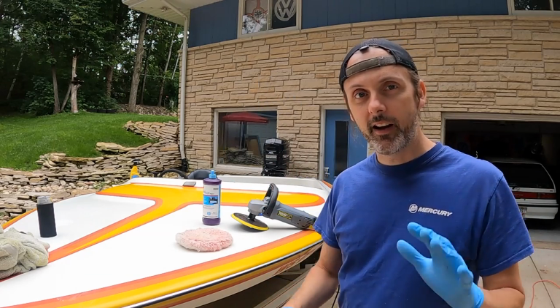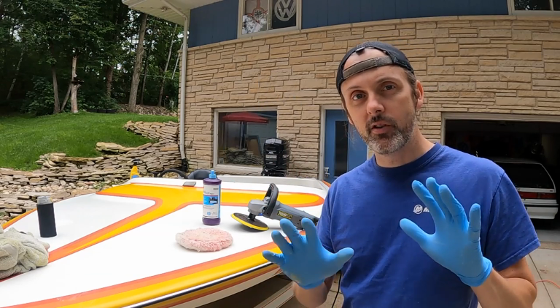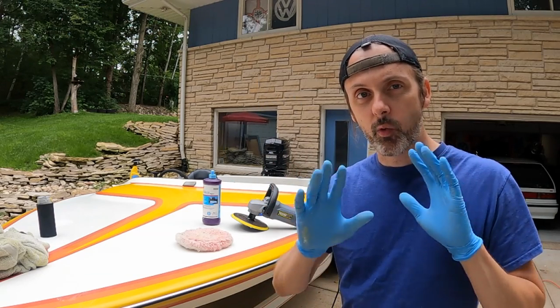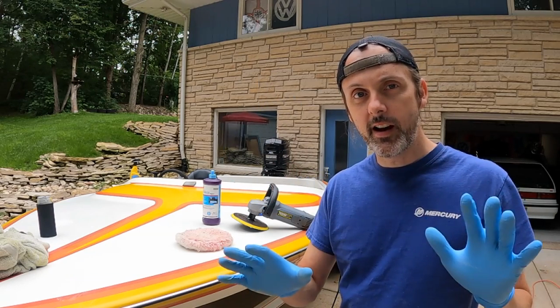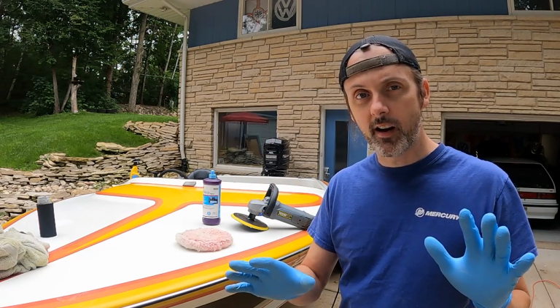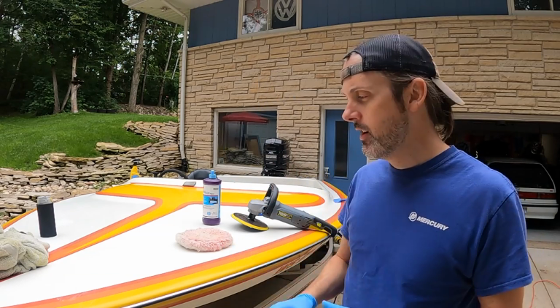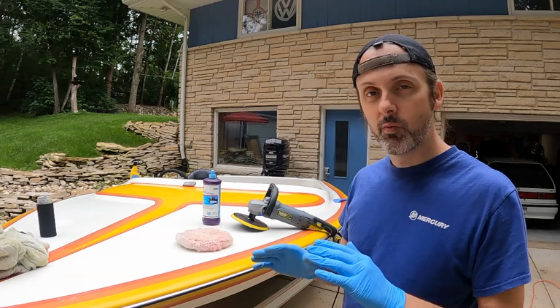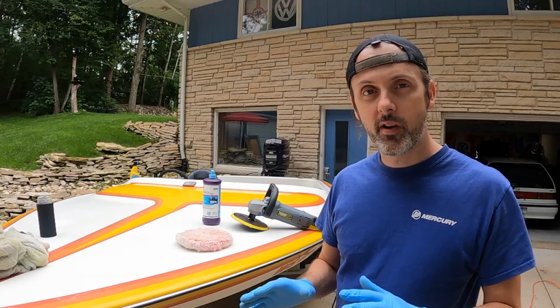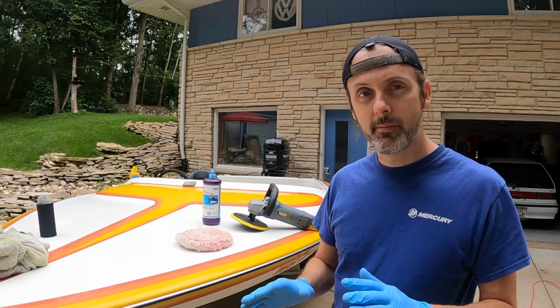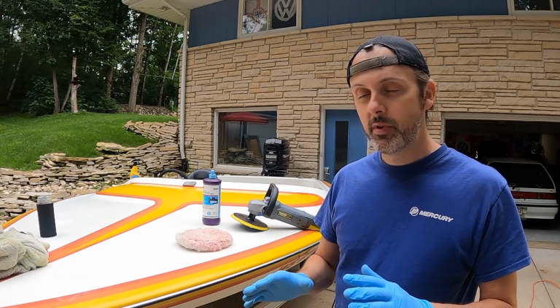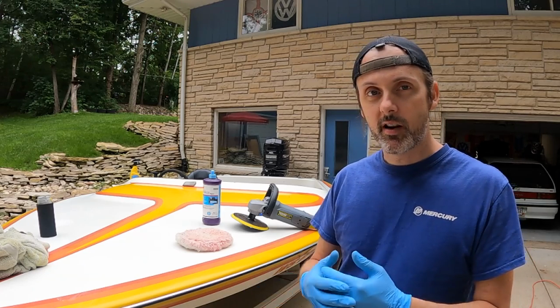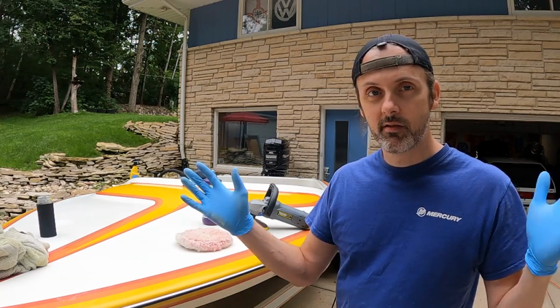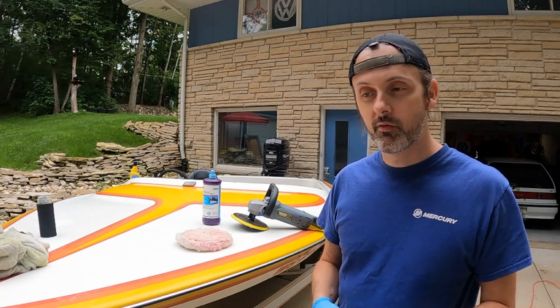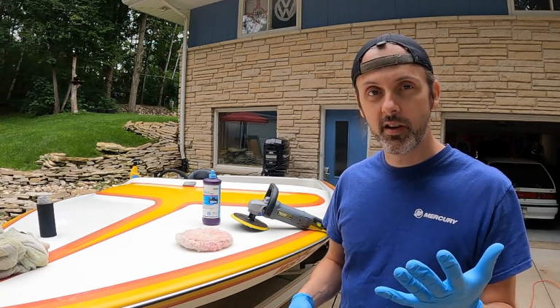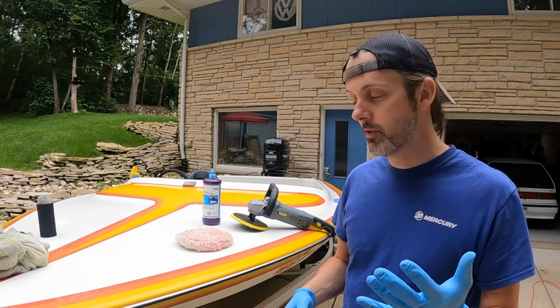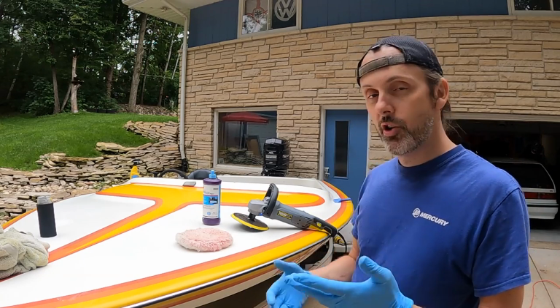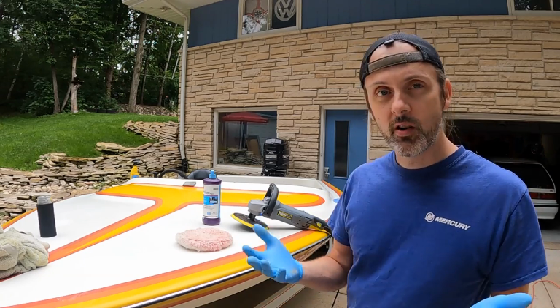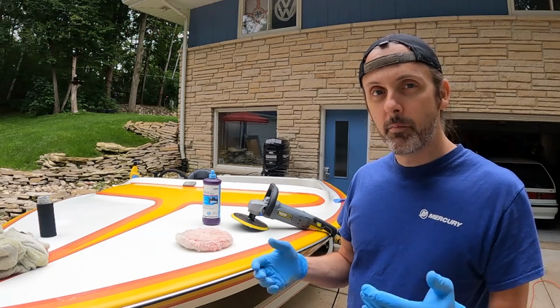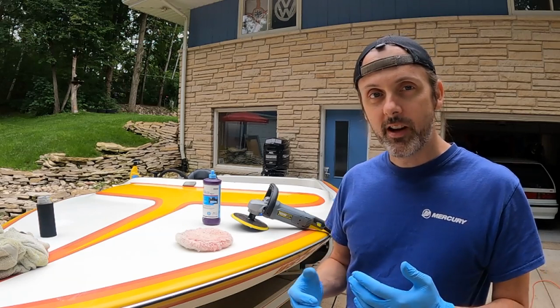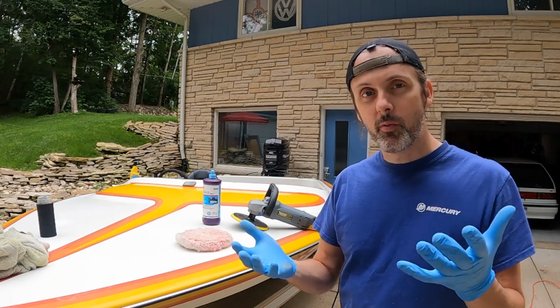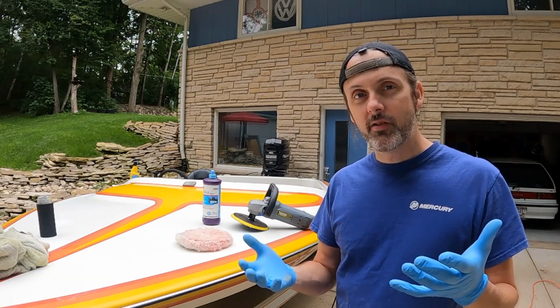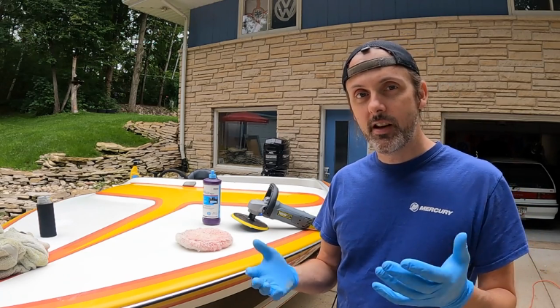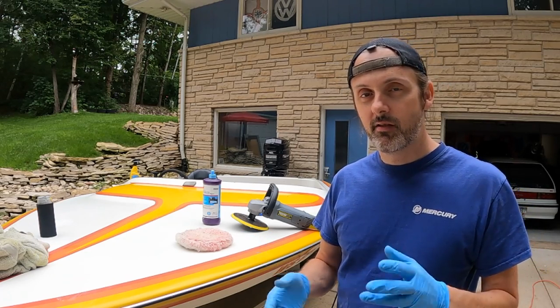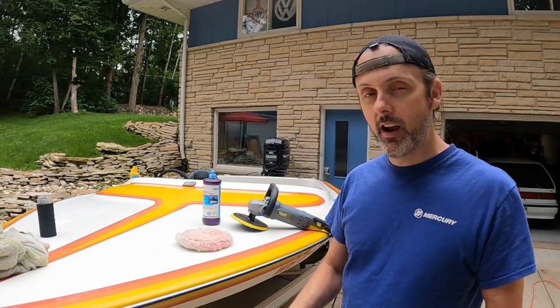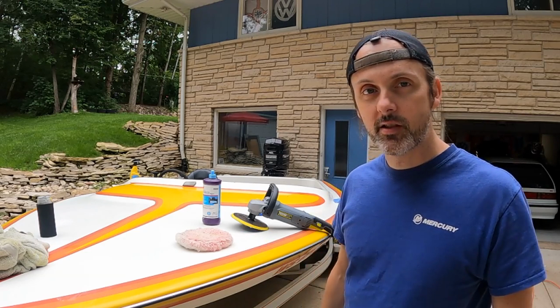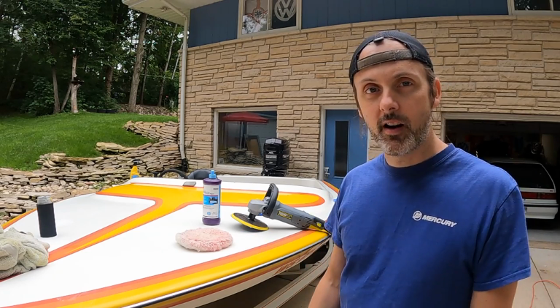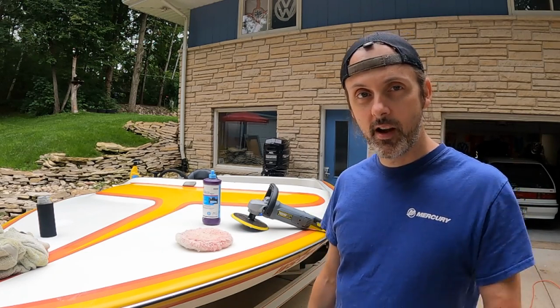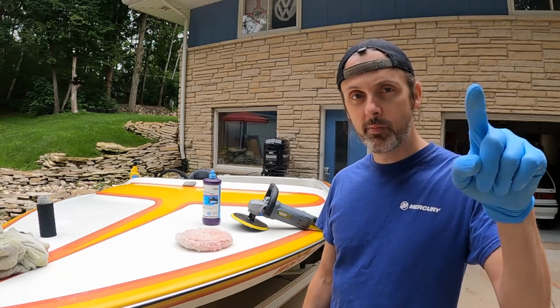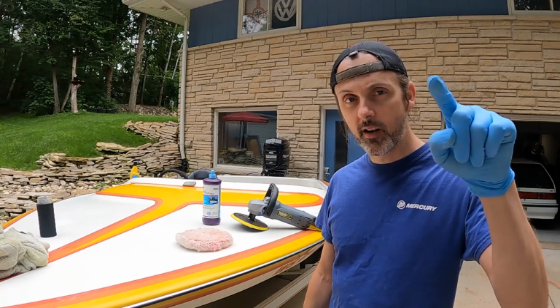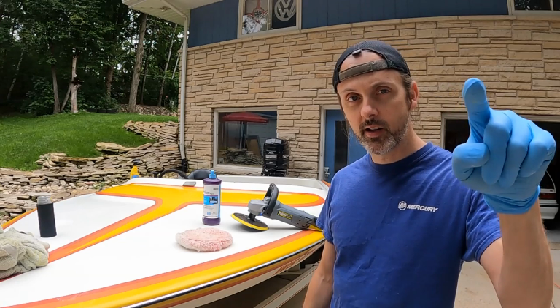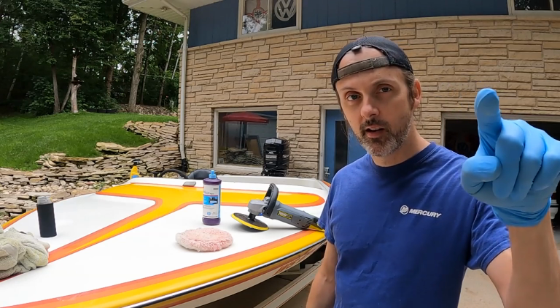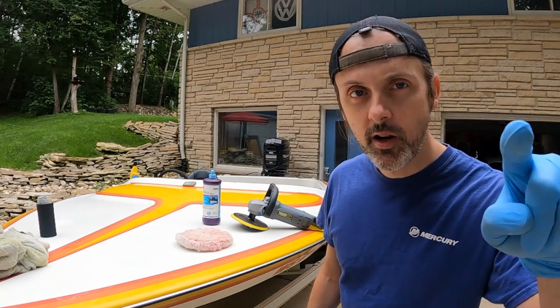I guess if you're doing really high dollar cars and you really don't want to mess it up because it could ruin your potential investment, sure. But for a normal daily driver, I think you guys are getting ripped off. And you people who are detailers out there — shame.